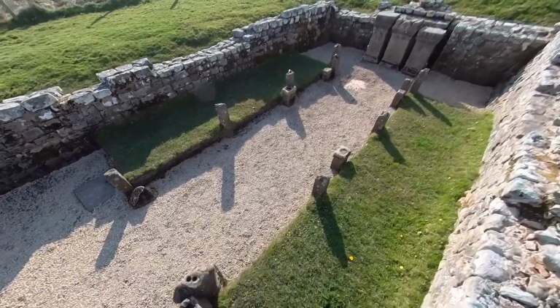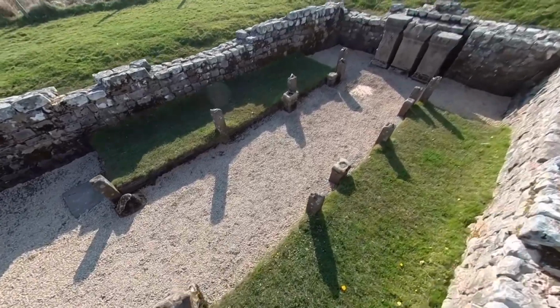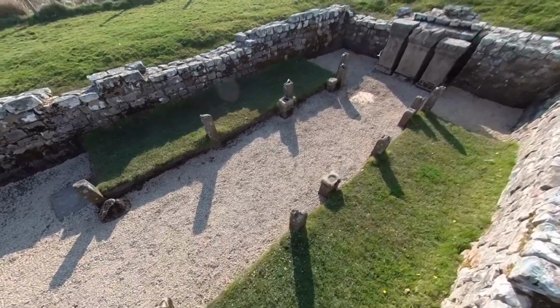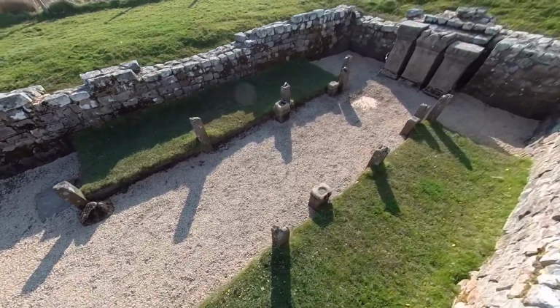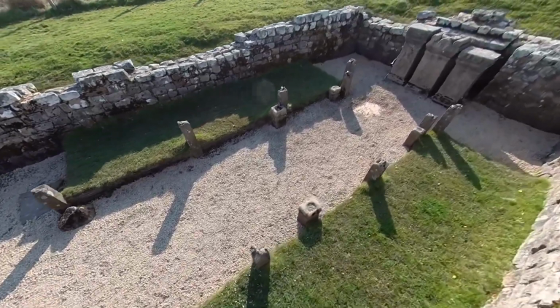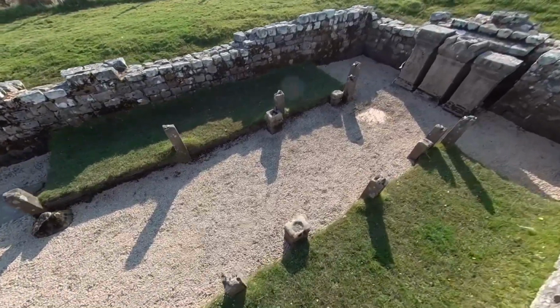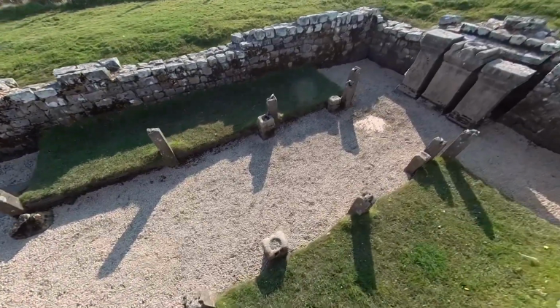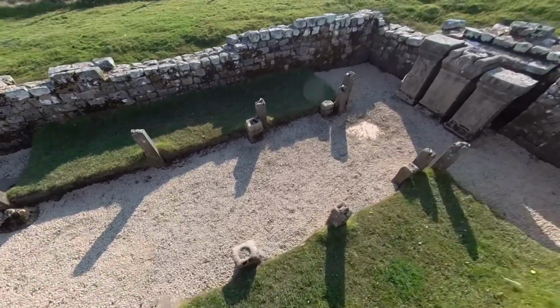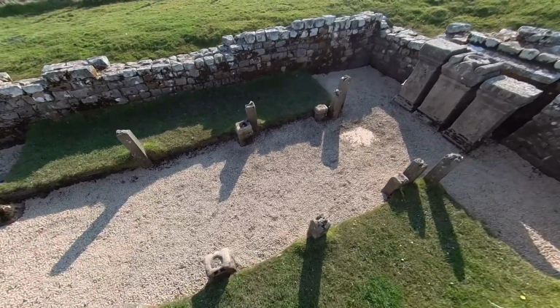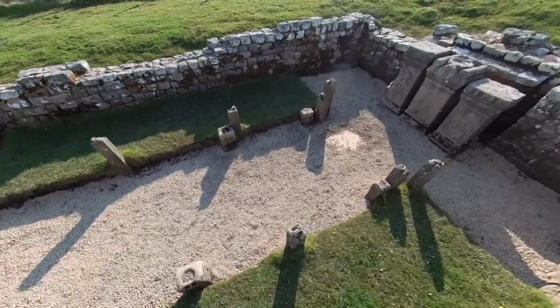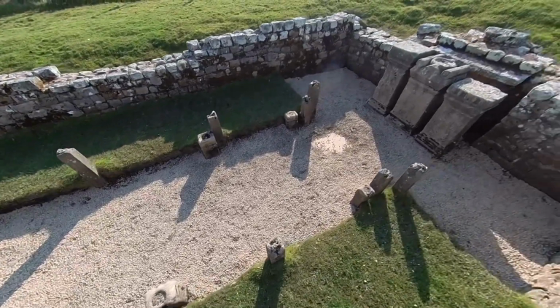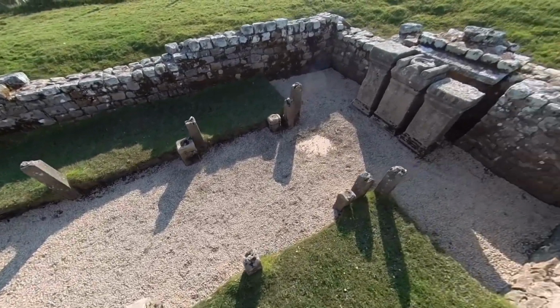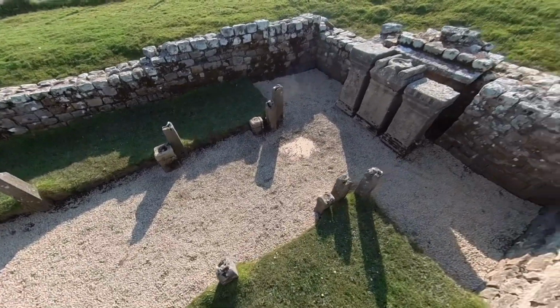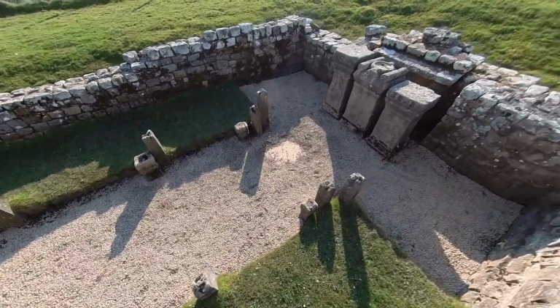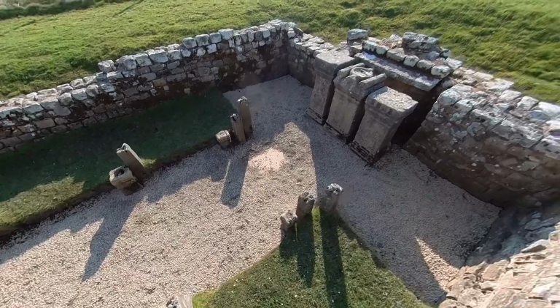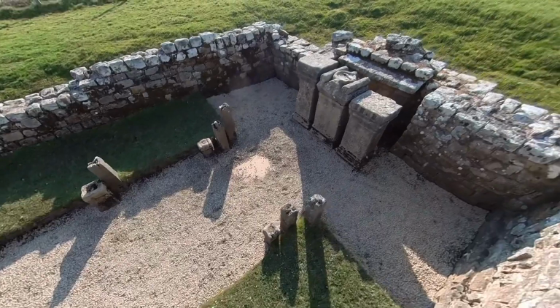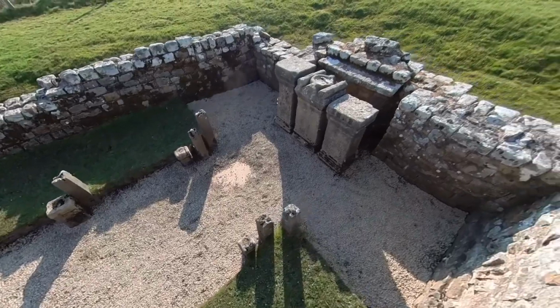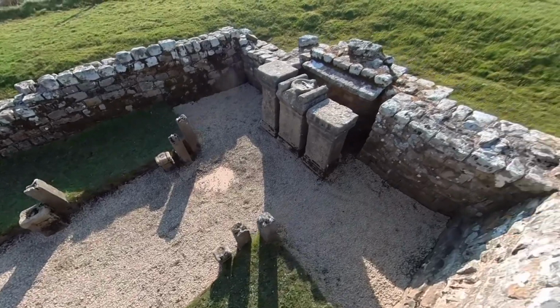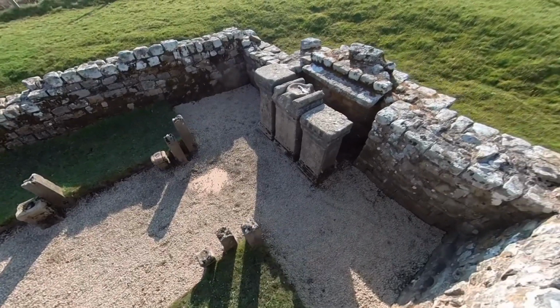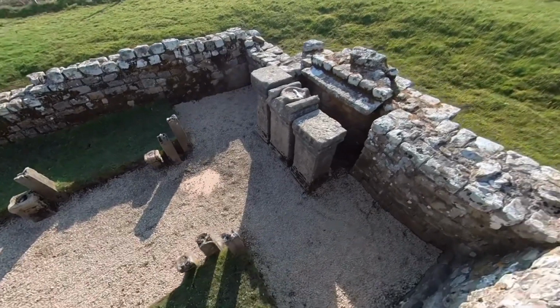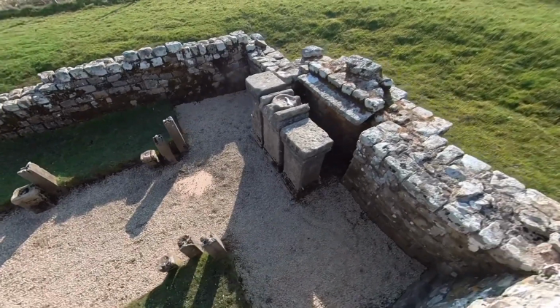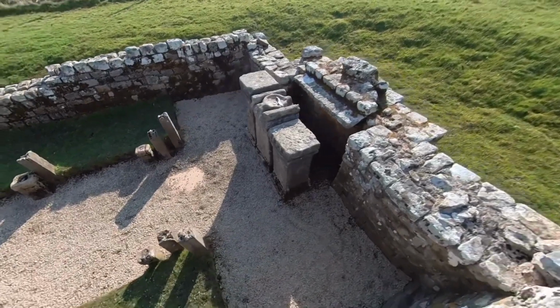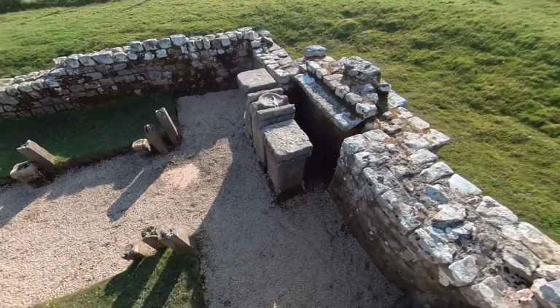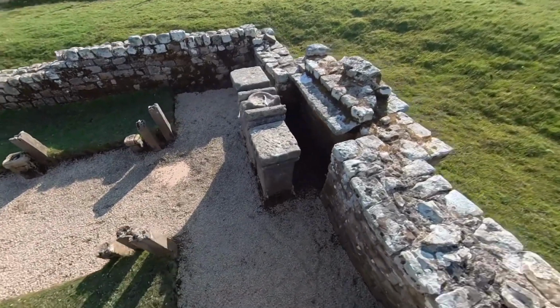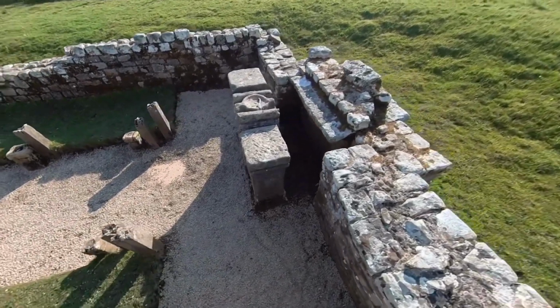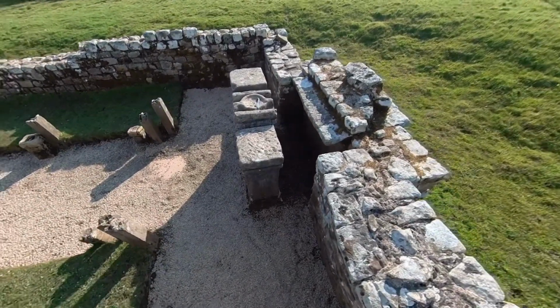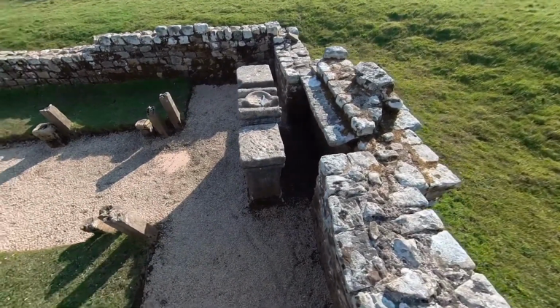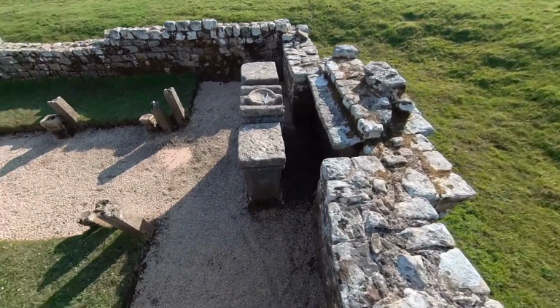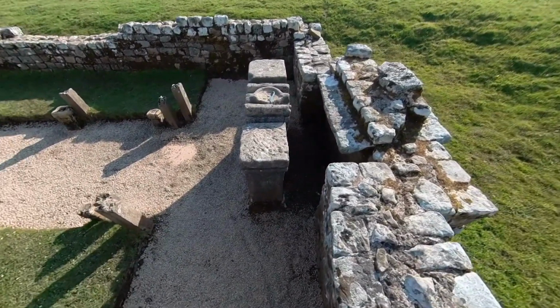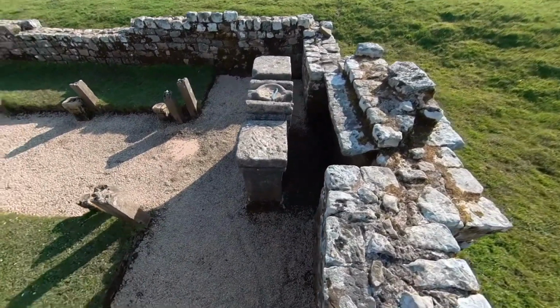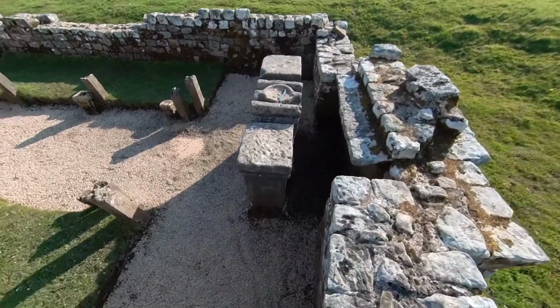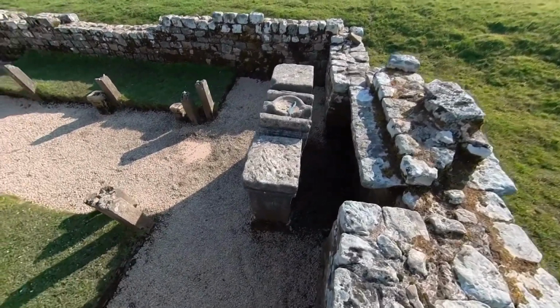Many organic elements of the temple survived remarkably well due to the waterlogged conditions. They've now been taken for conservation and concrete posts have been put in their place.